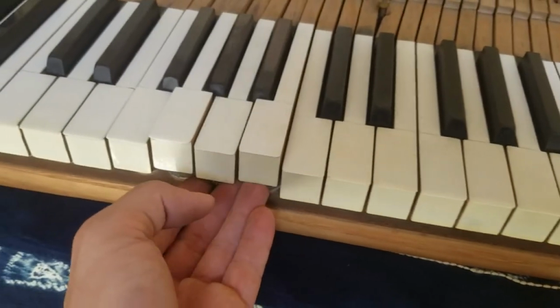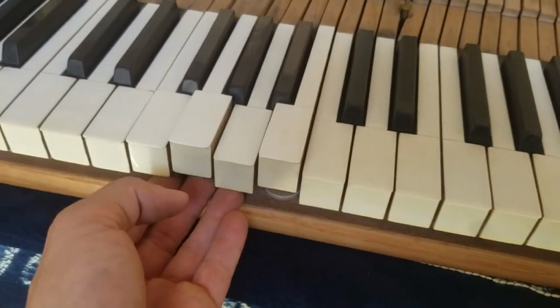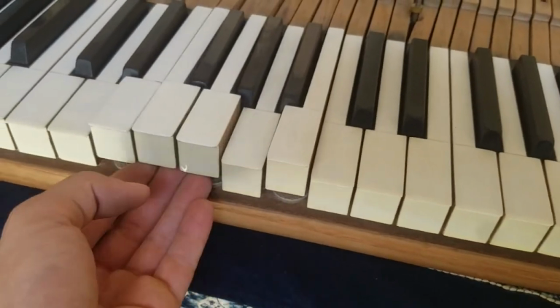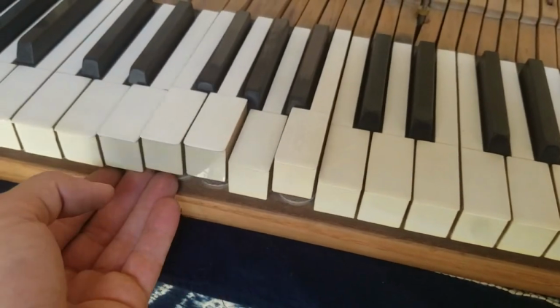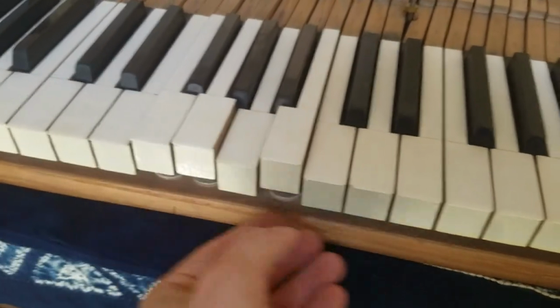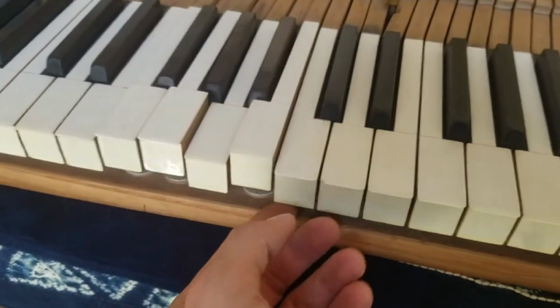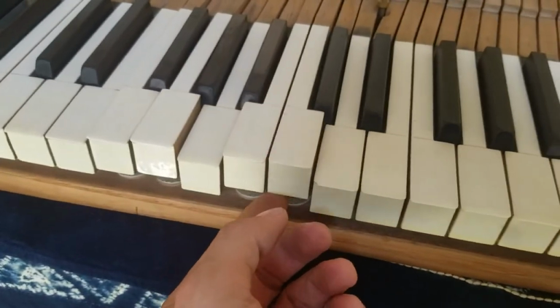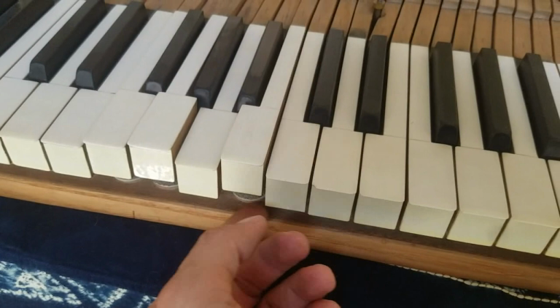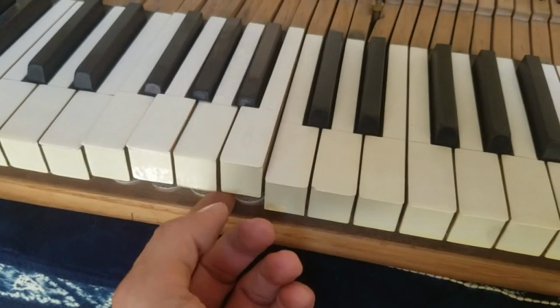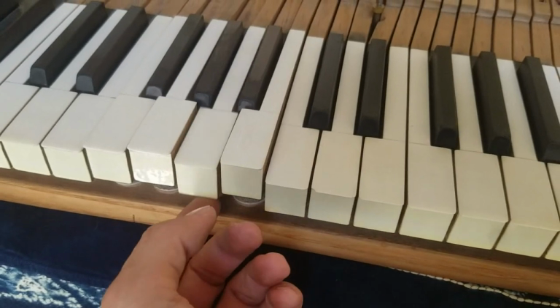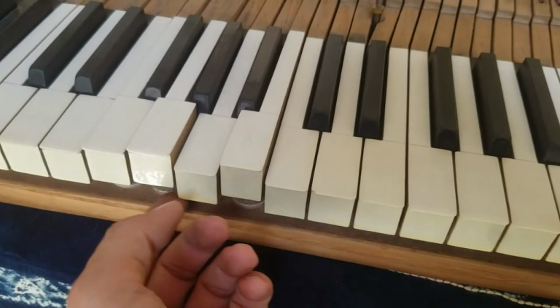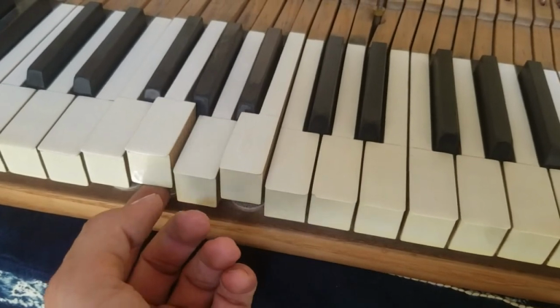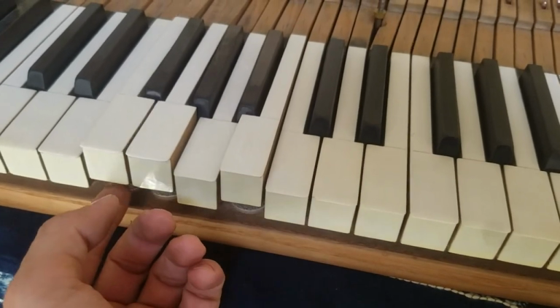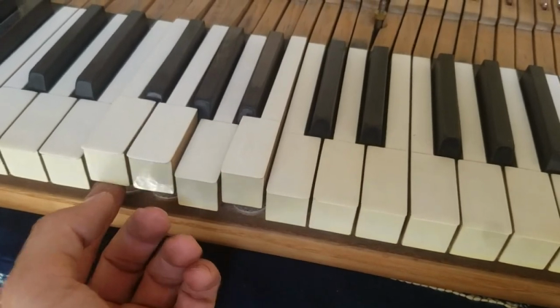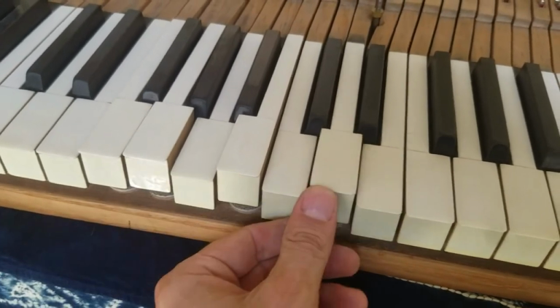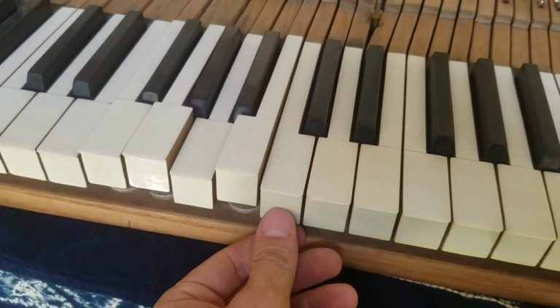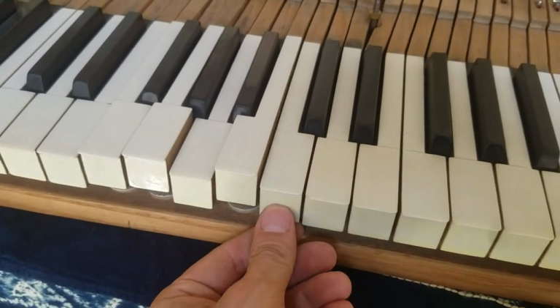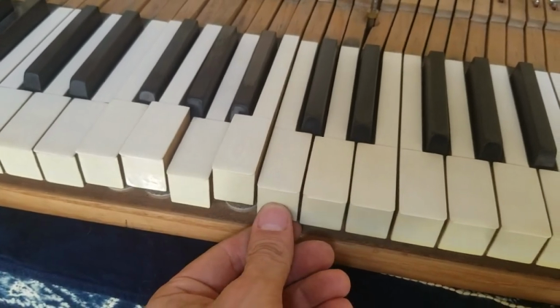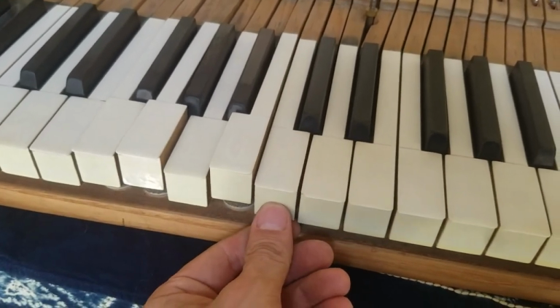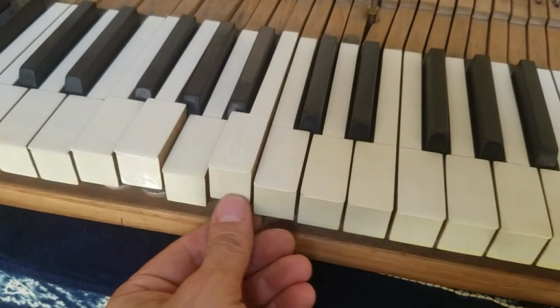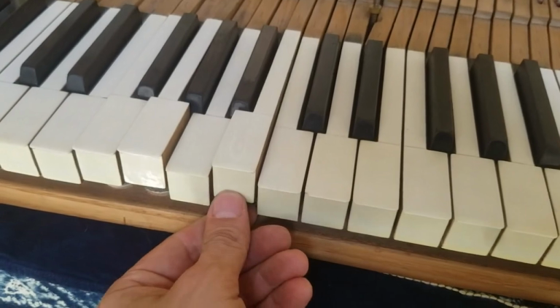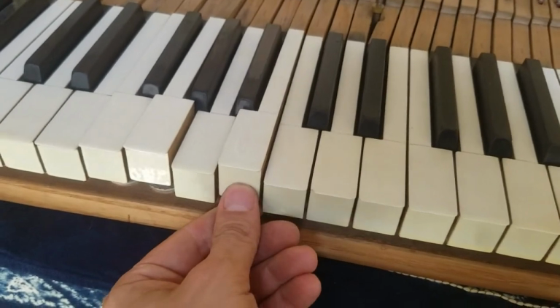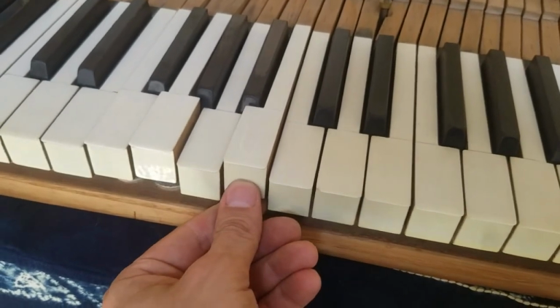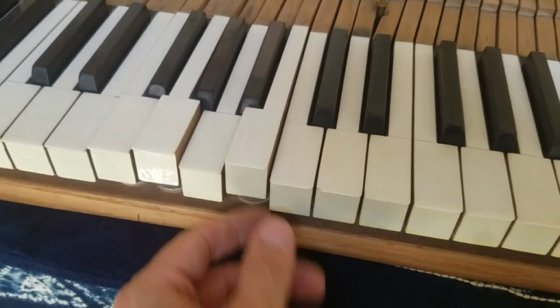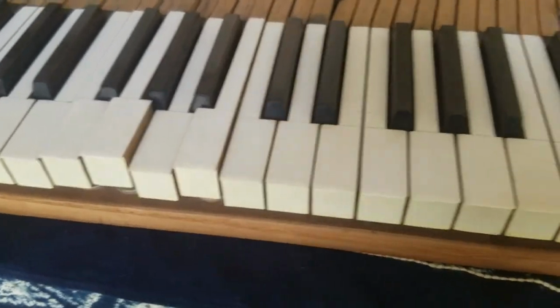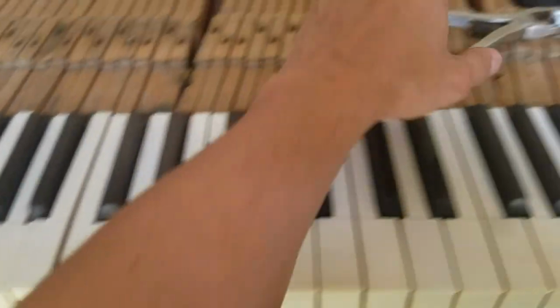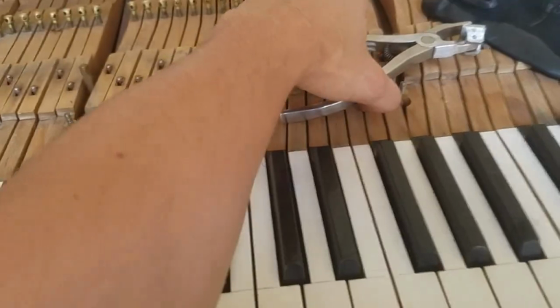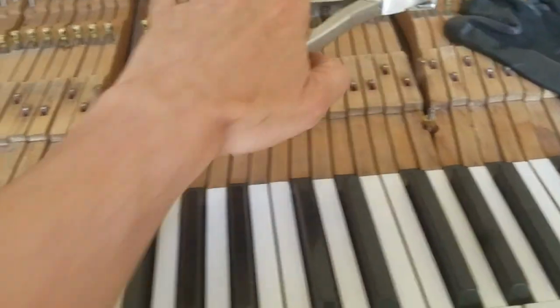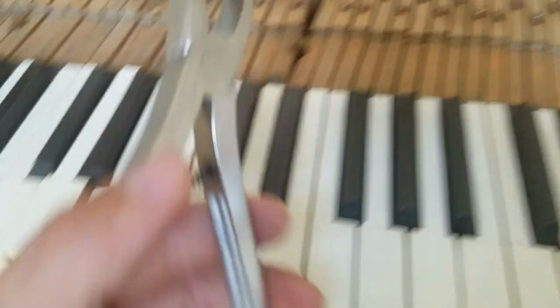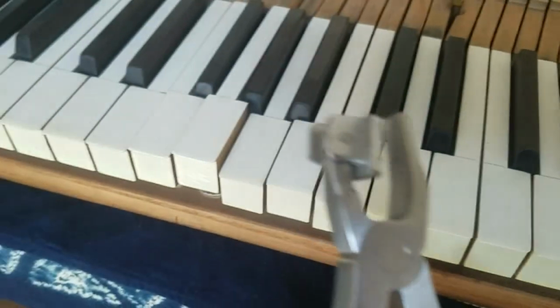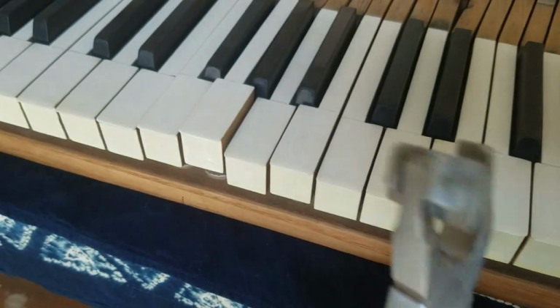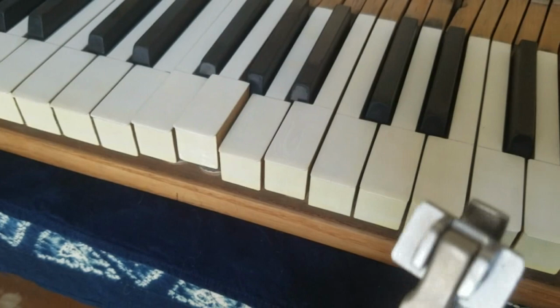I'm about to do this now — you can see the difference. There is a little bit of wiggle side to side here, and there is none here. I'm doing this using this tool.